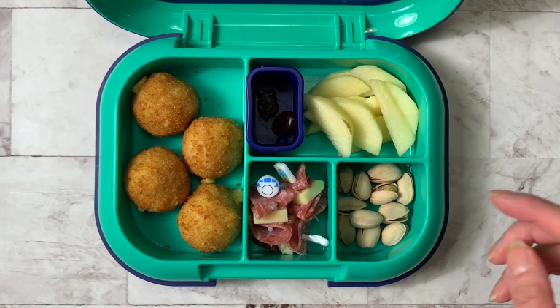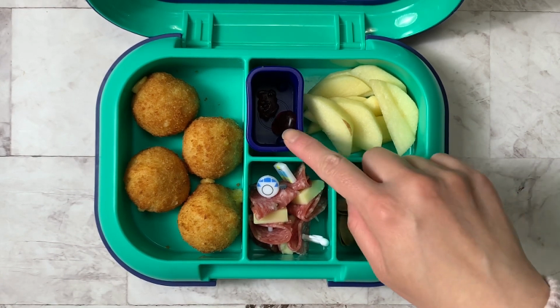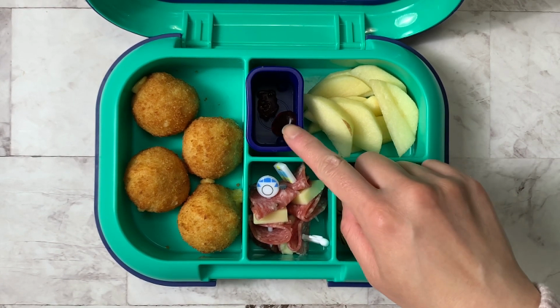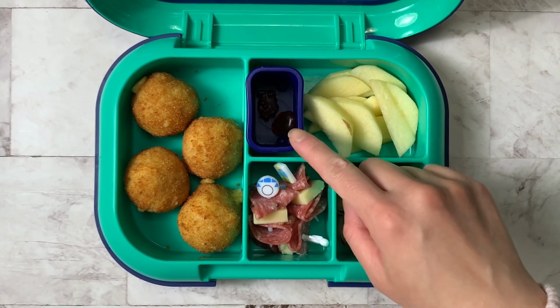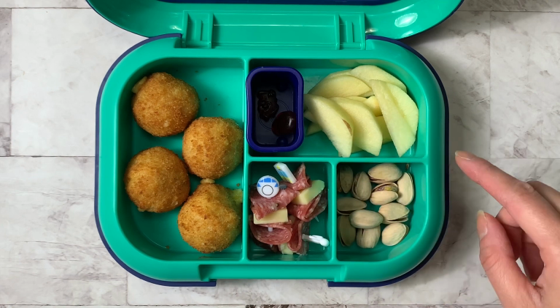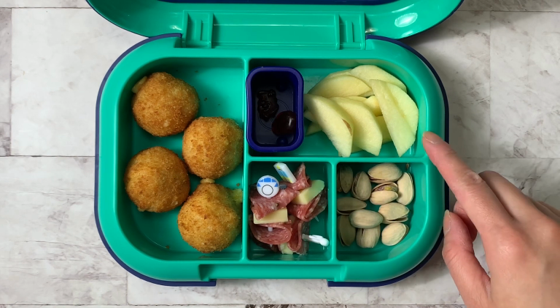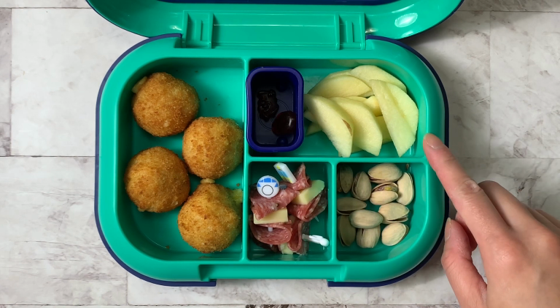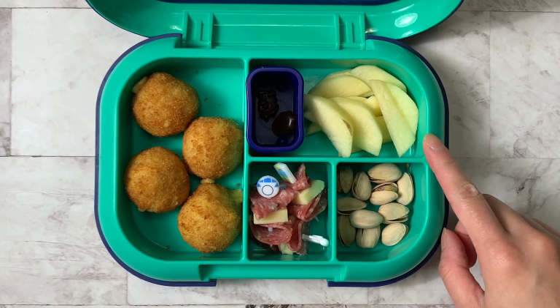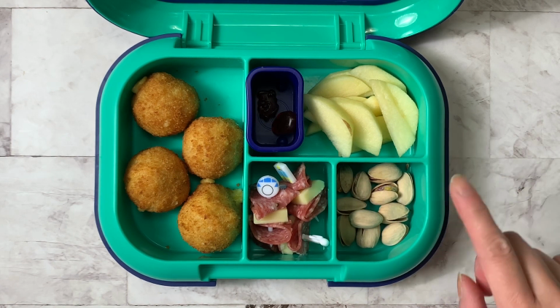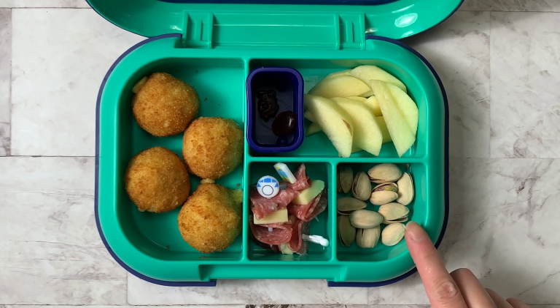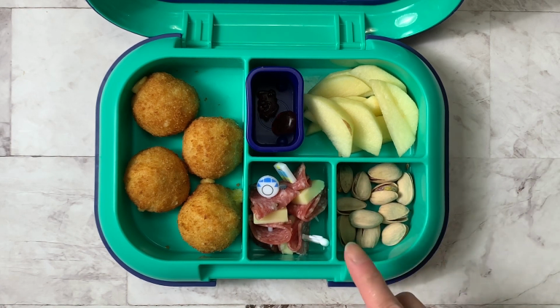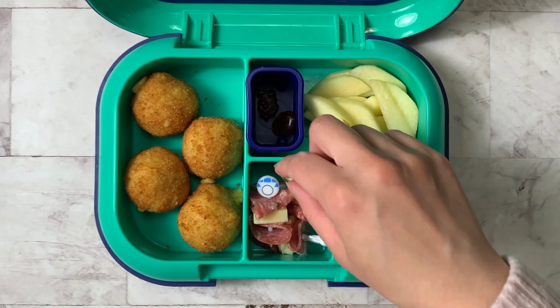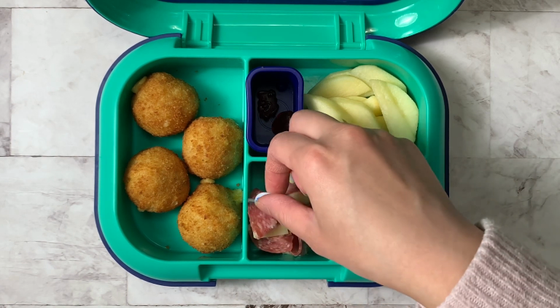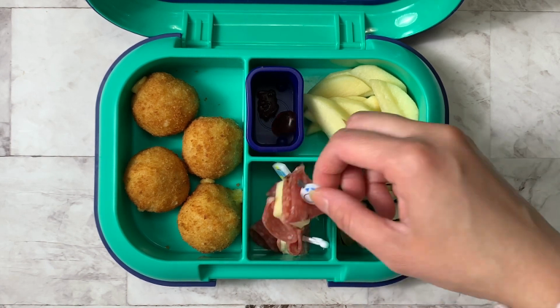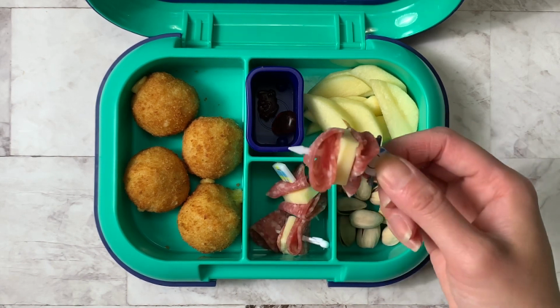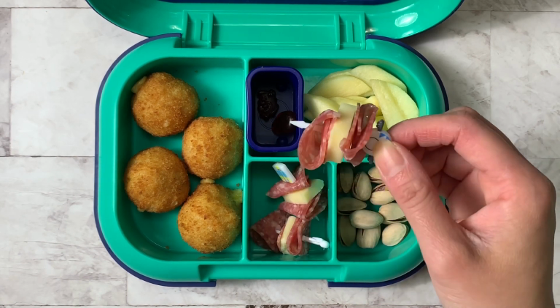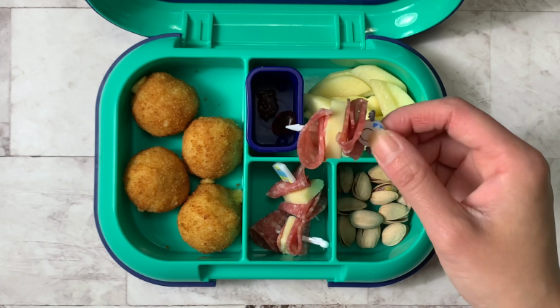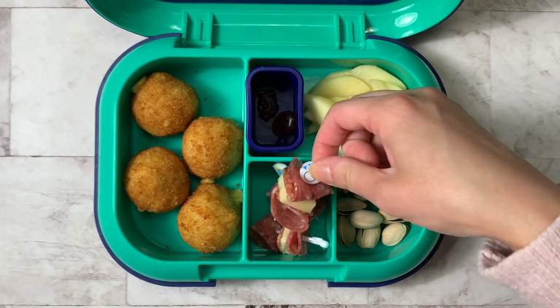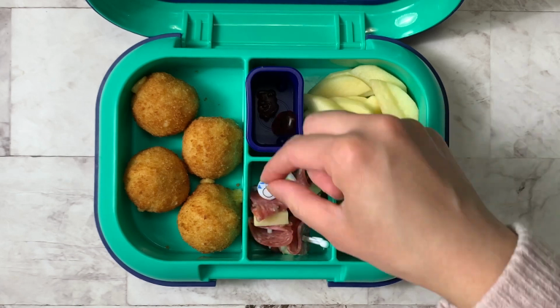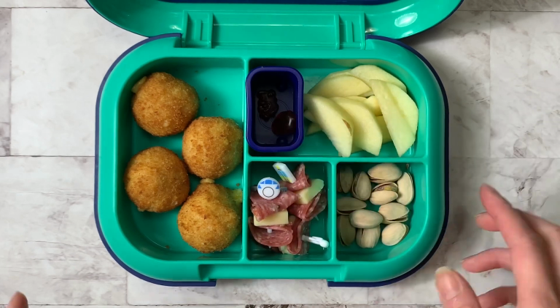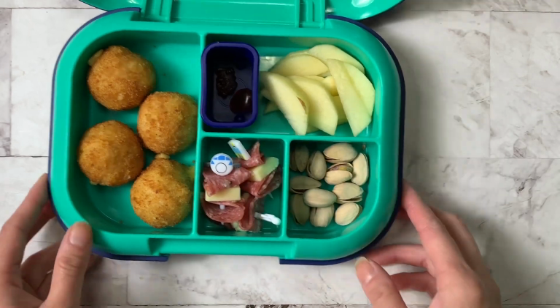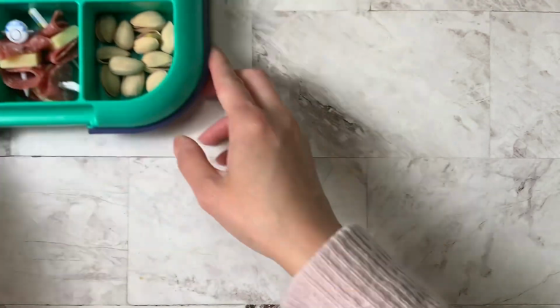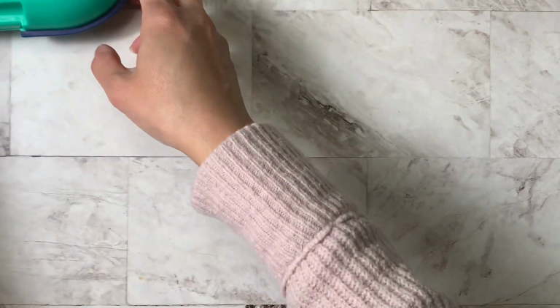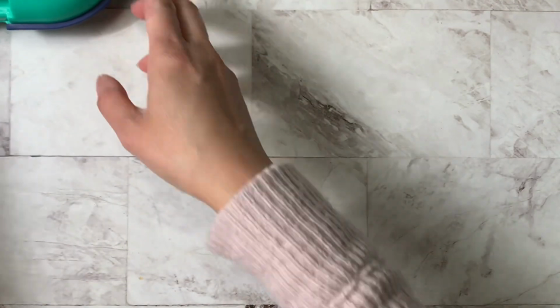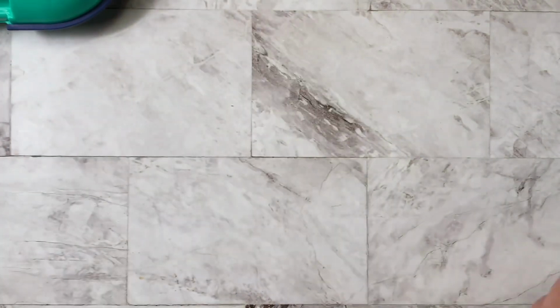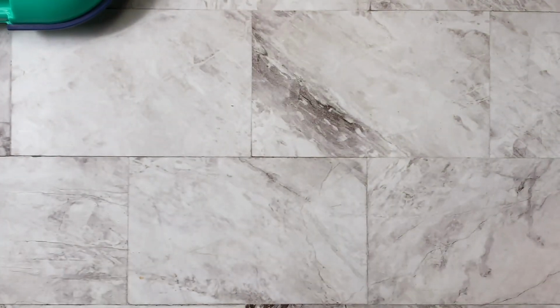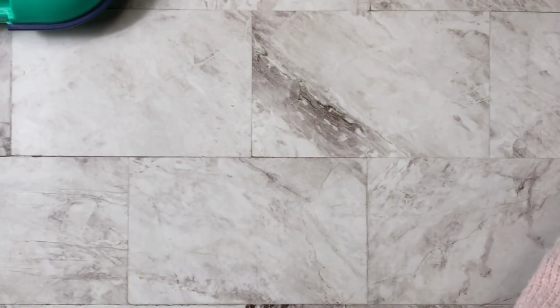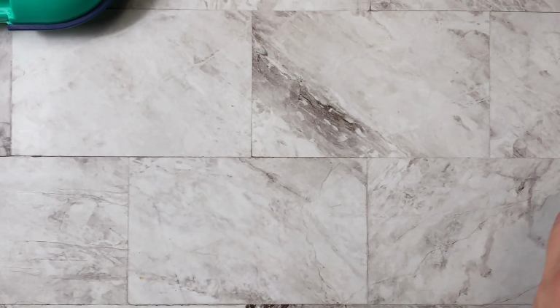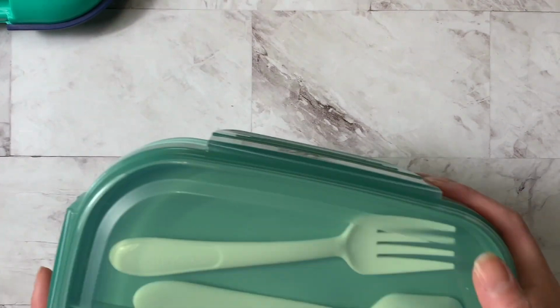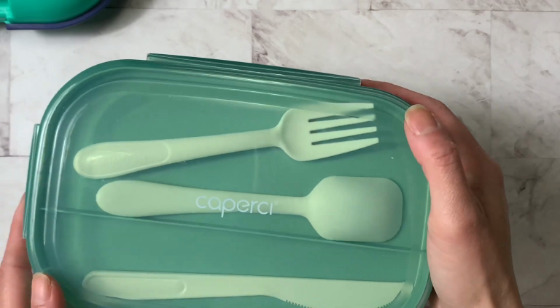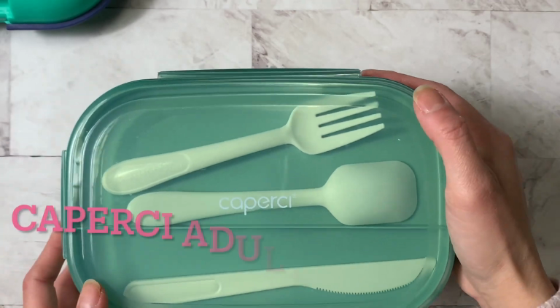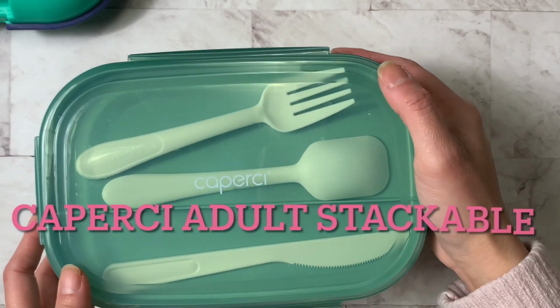While the mac and cheese bites were baking, I was making the rest of the box. Today I have multivitamins in a silicone cup, some apple slices, some pistachios, and then I made some salami and cheese skewers. That's his lunch.